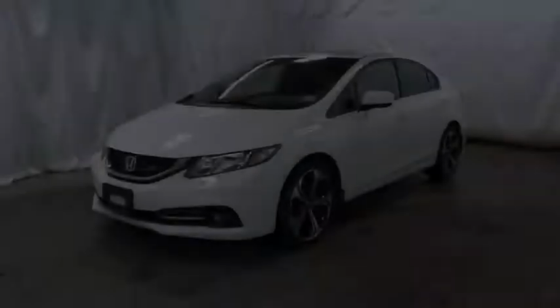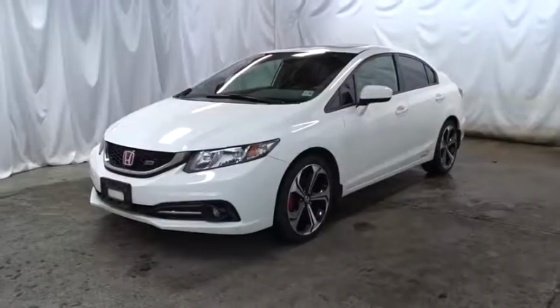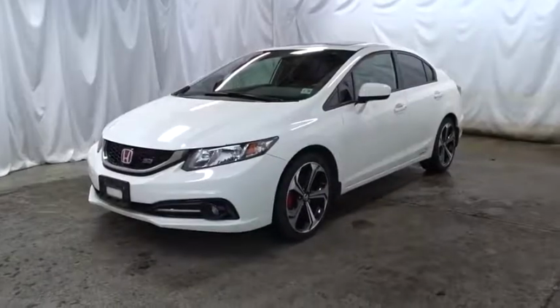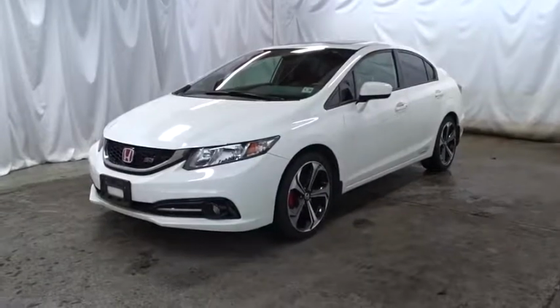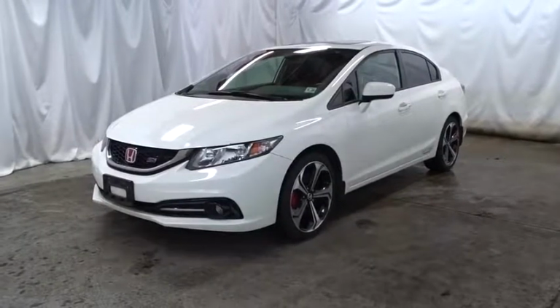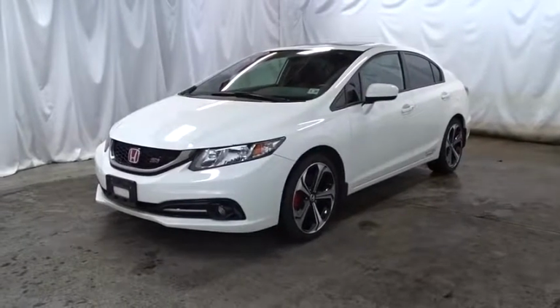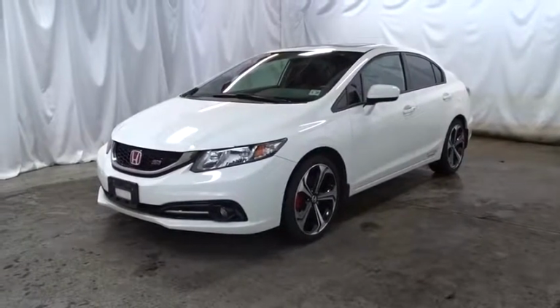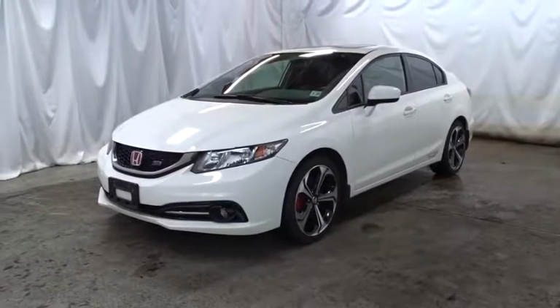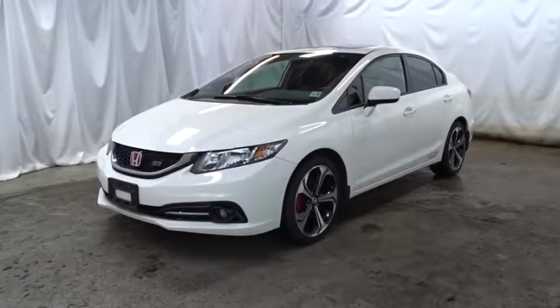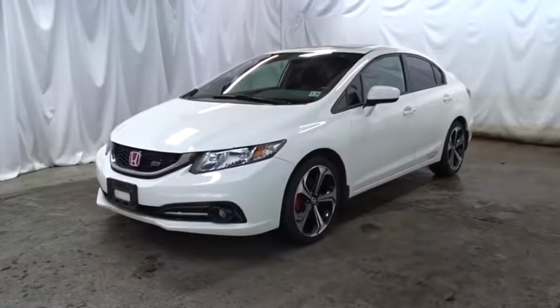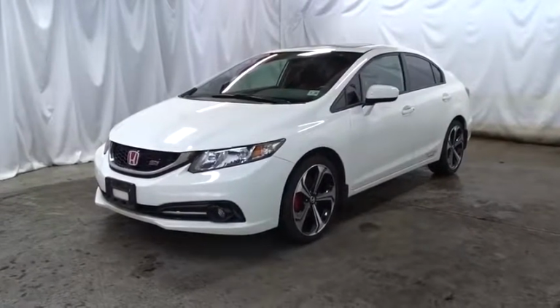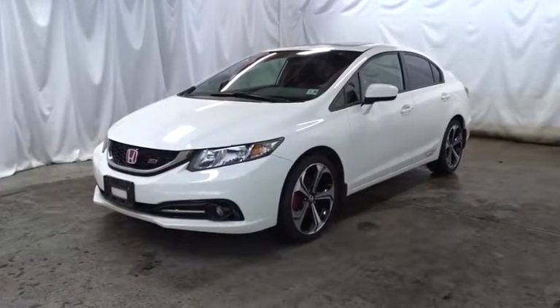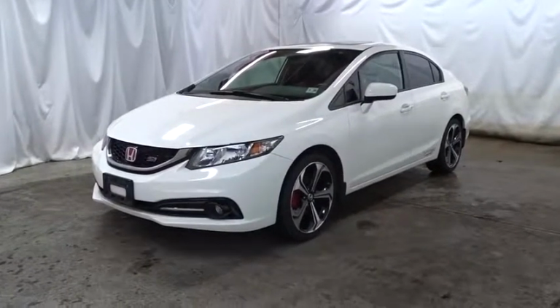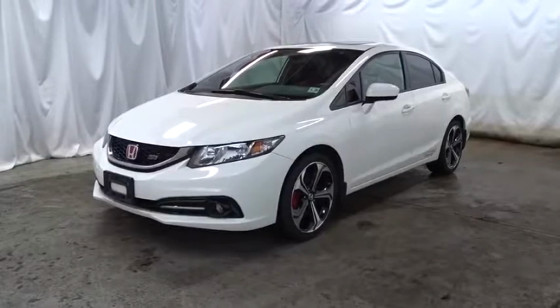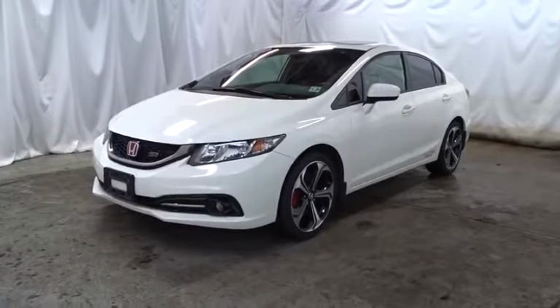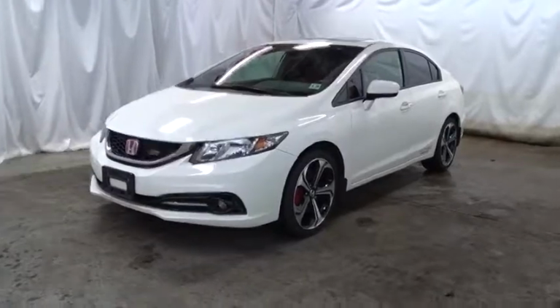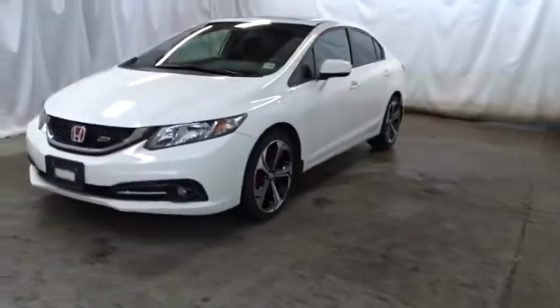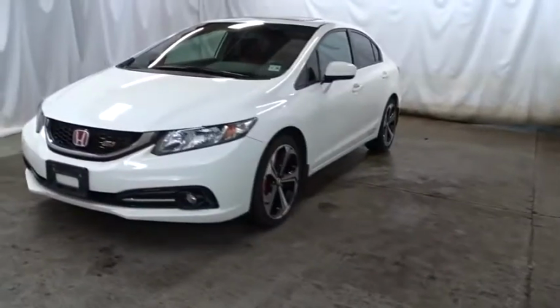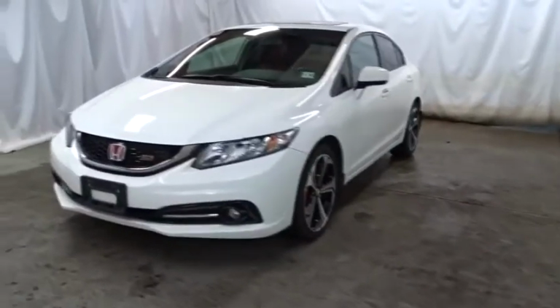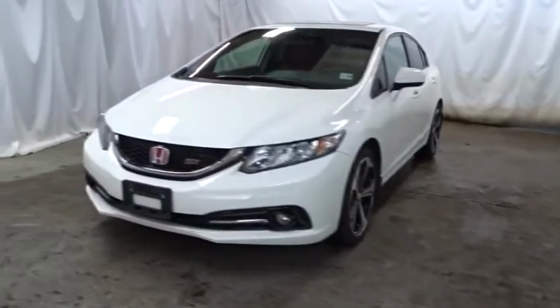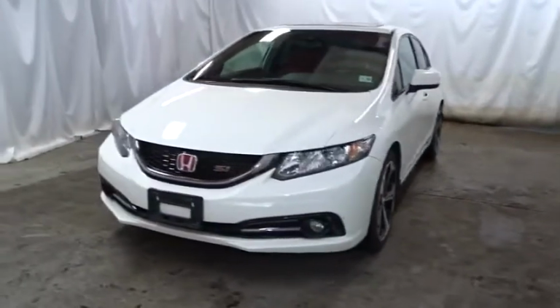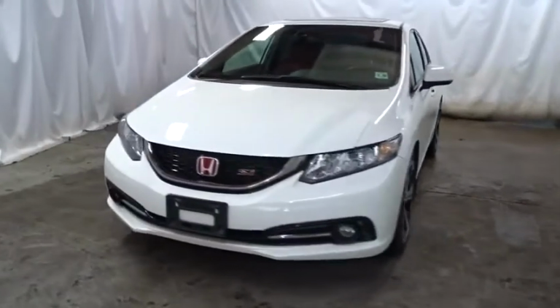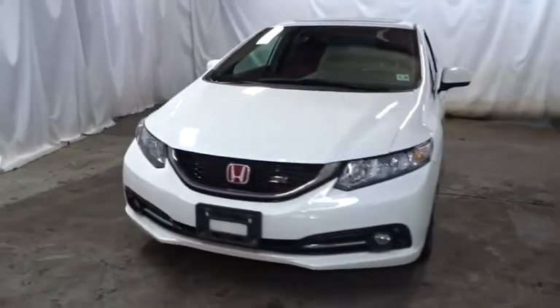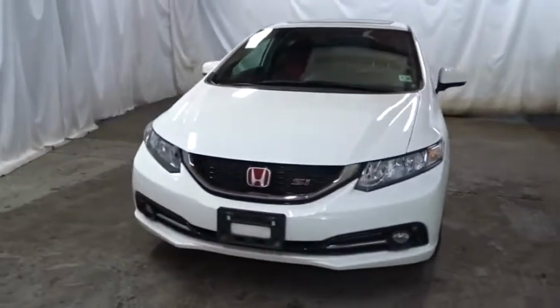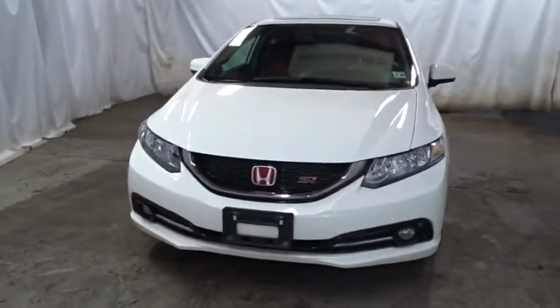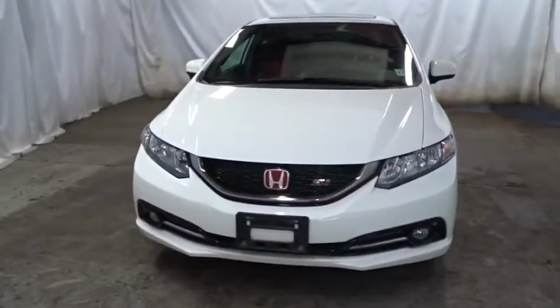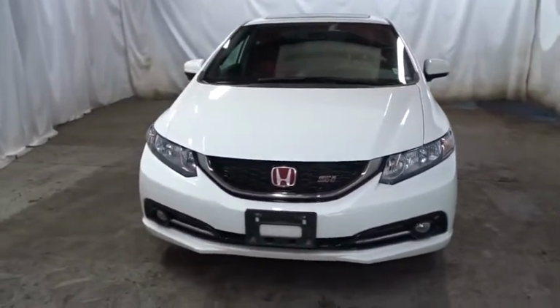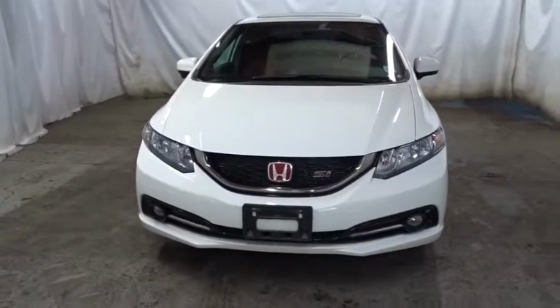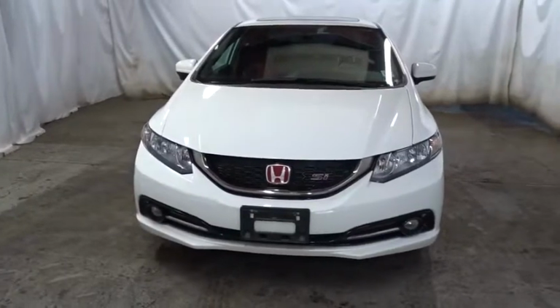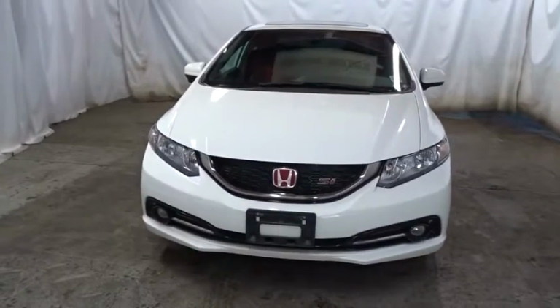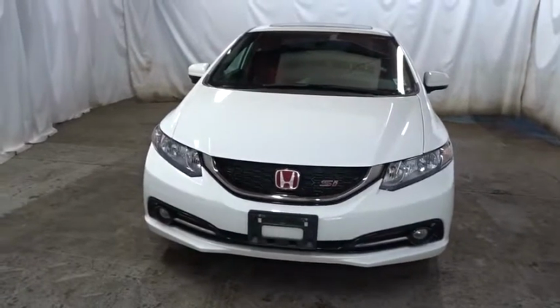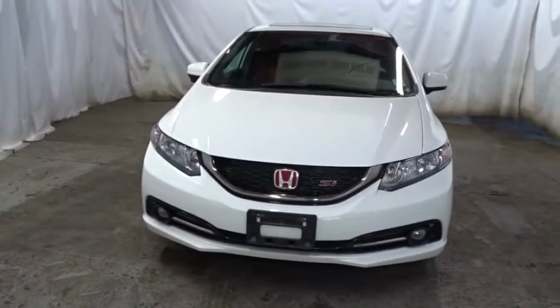The 2015 Honda Civic. Honda Civic — practical, awesome gas mileage, and incredibly reliable. This vehicle has less than 15,000 miles. Here are some of this vehicle's great options.